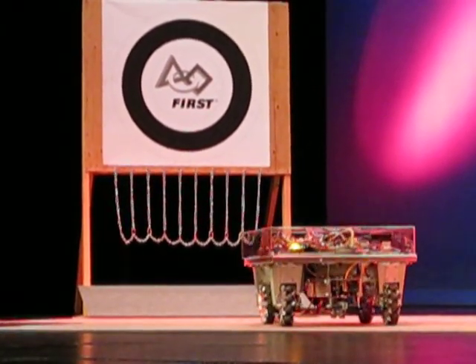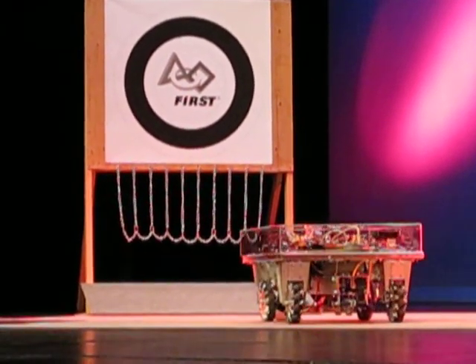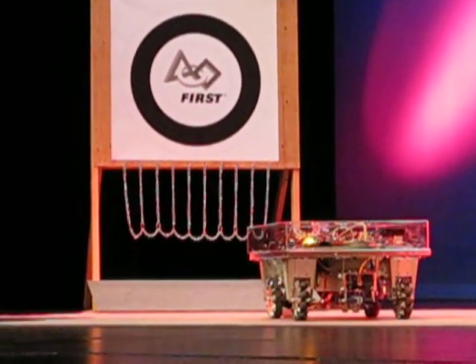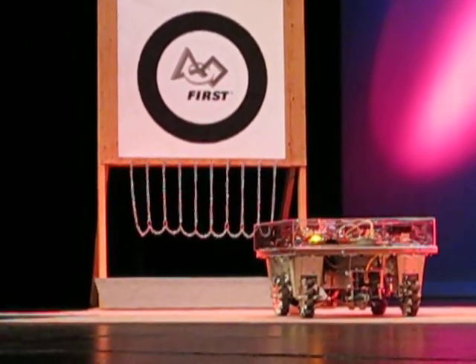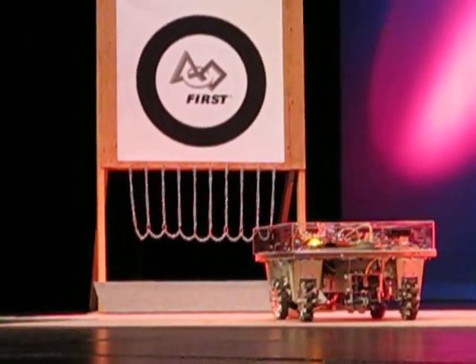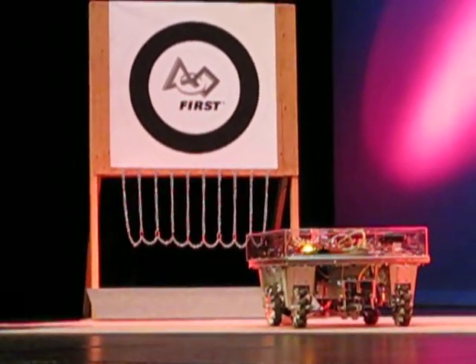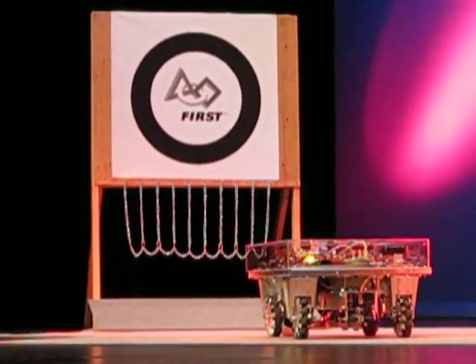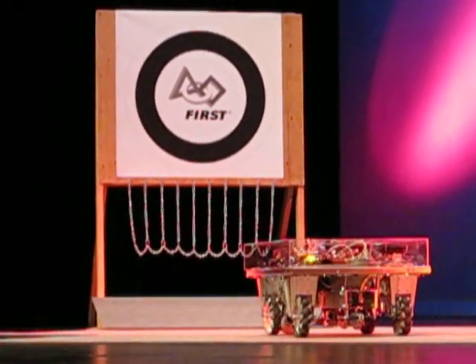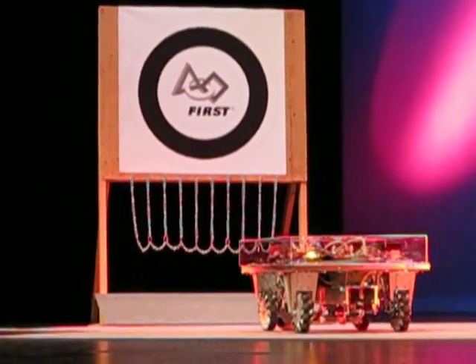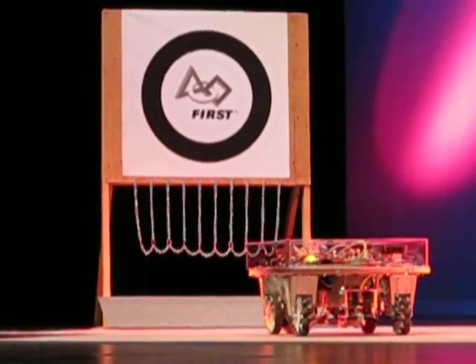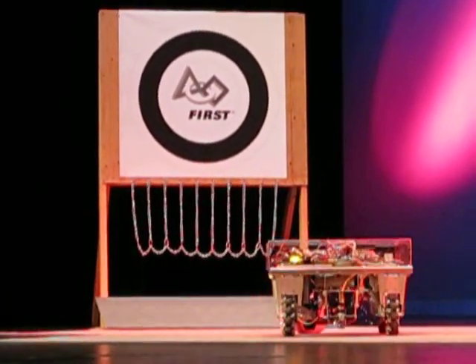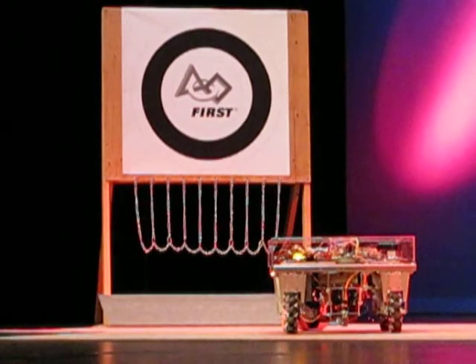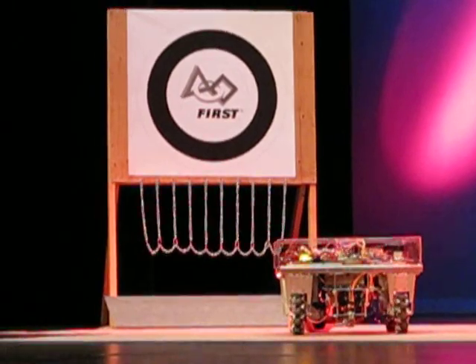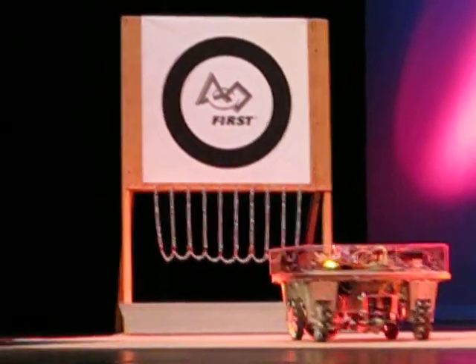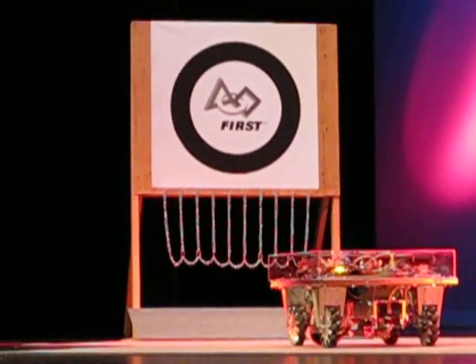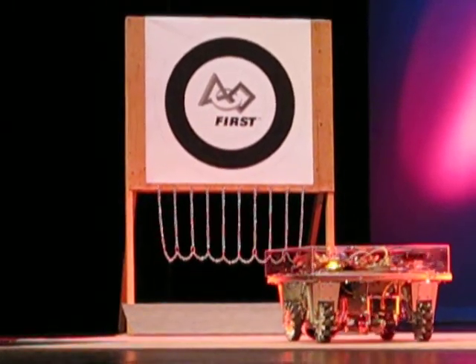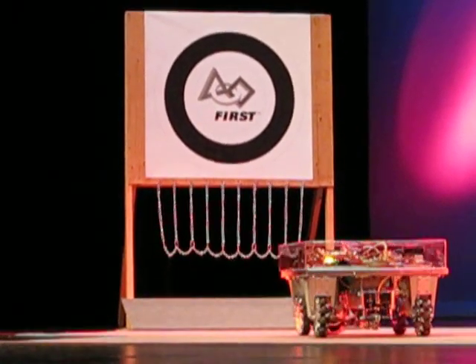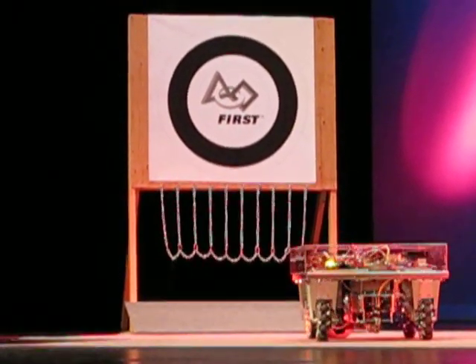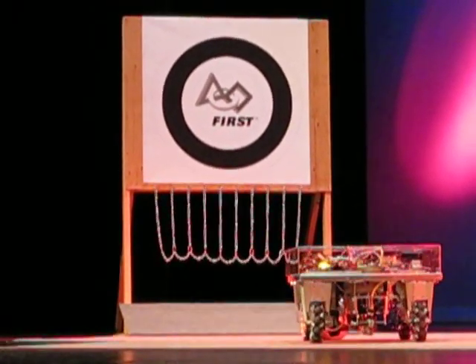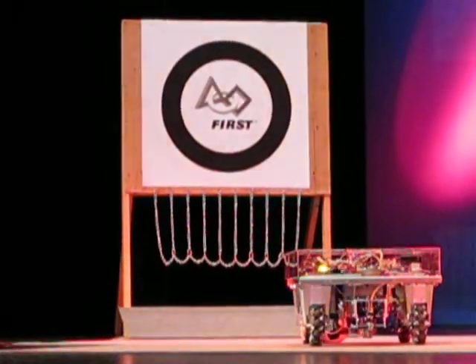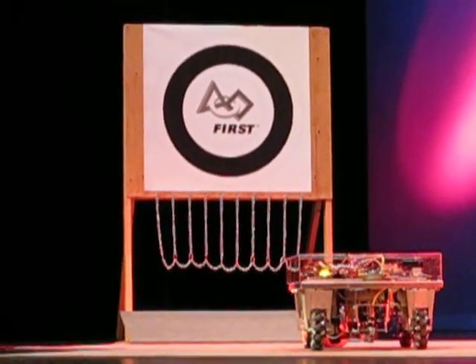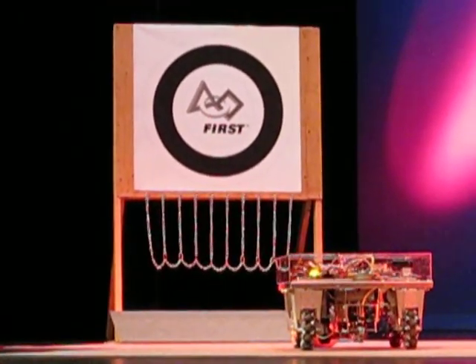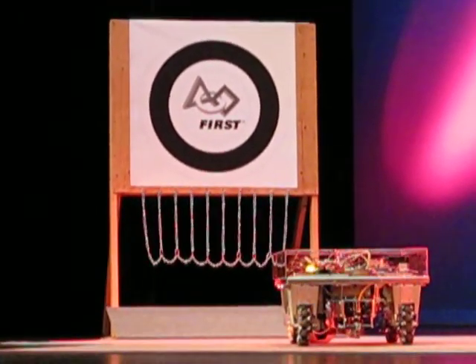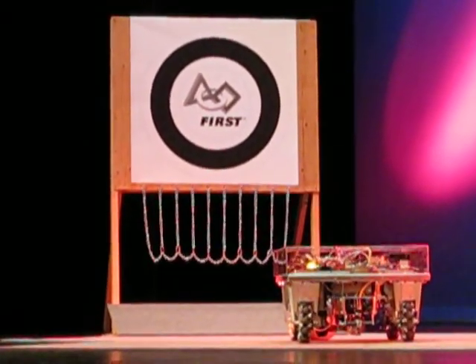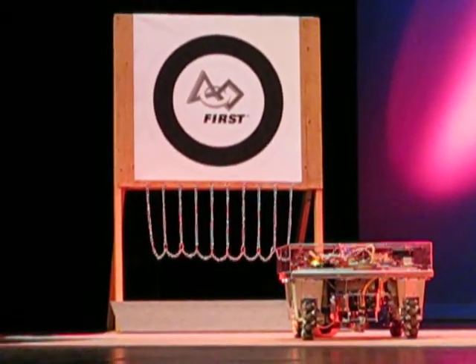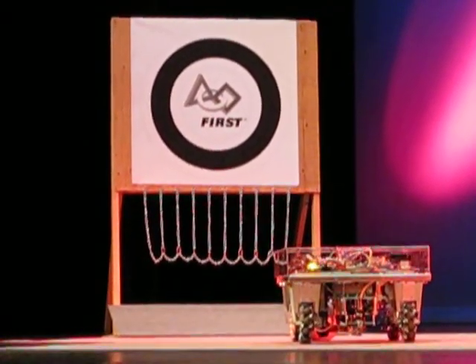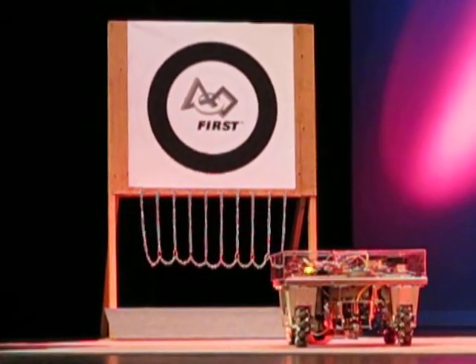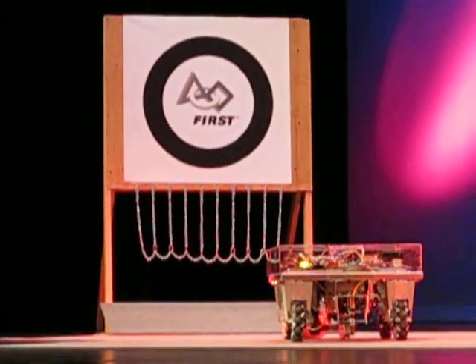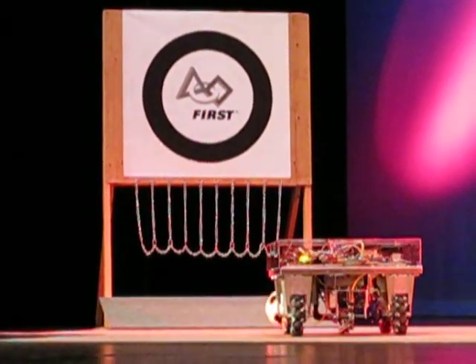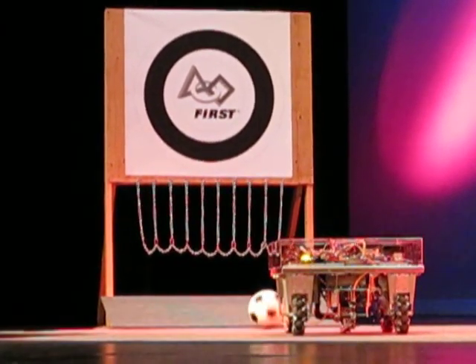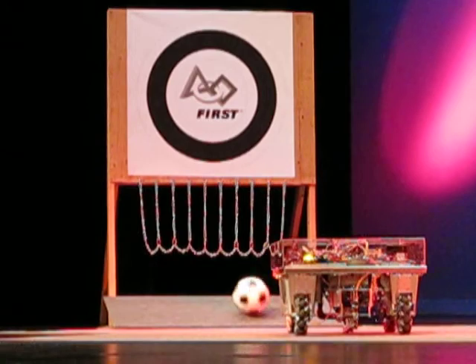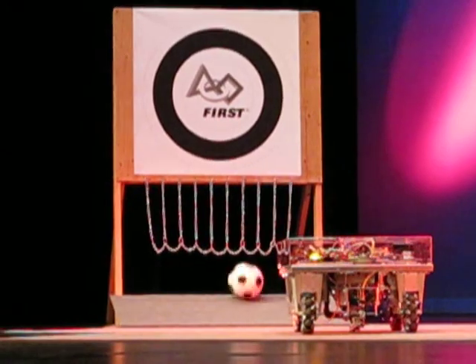I think we are getting ready to kick the ball. Dun, dun, dun! Yay!